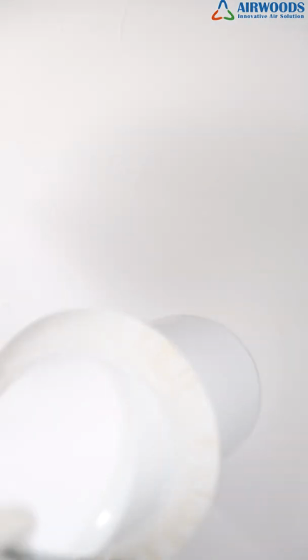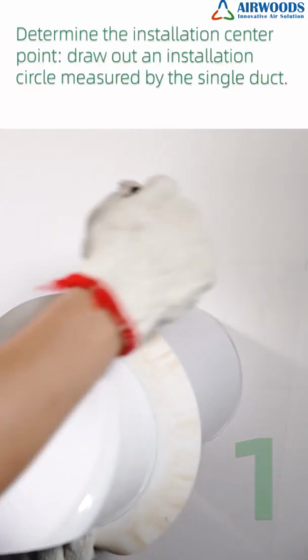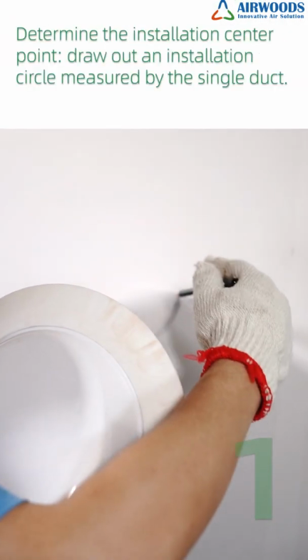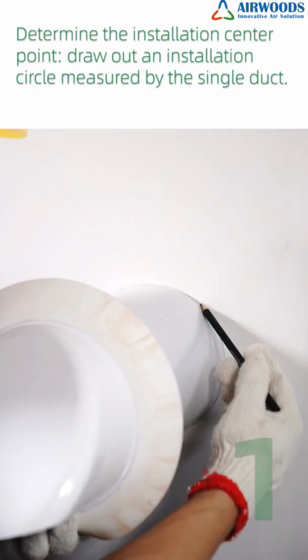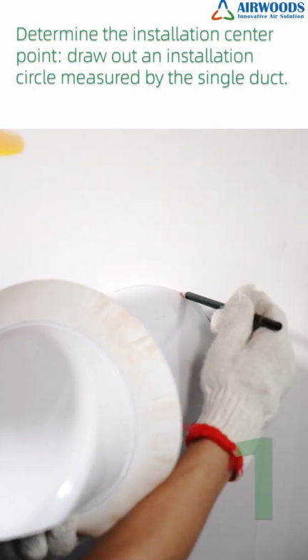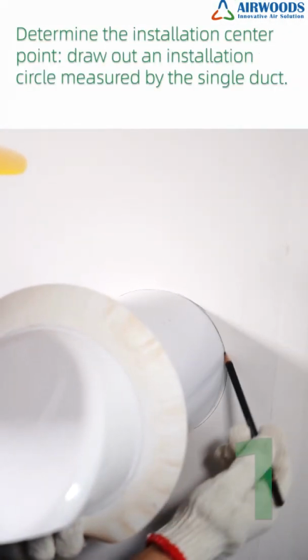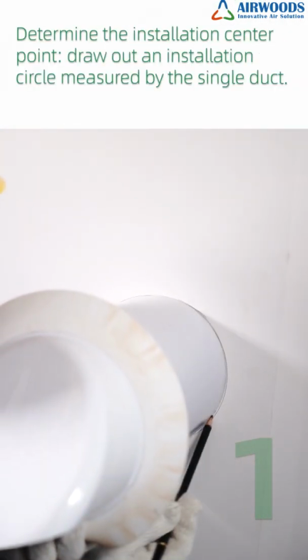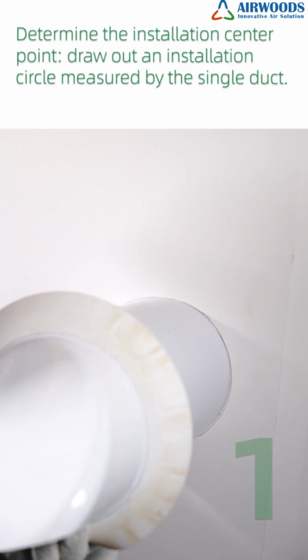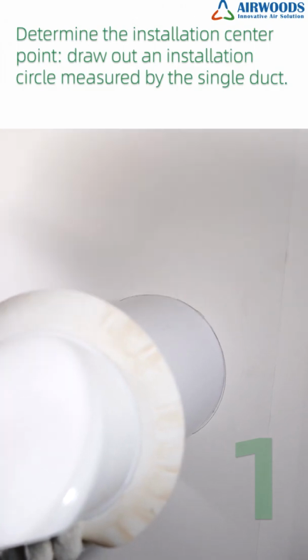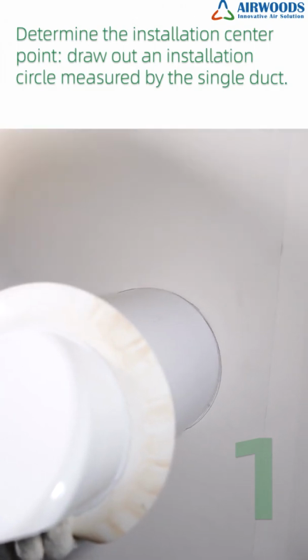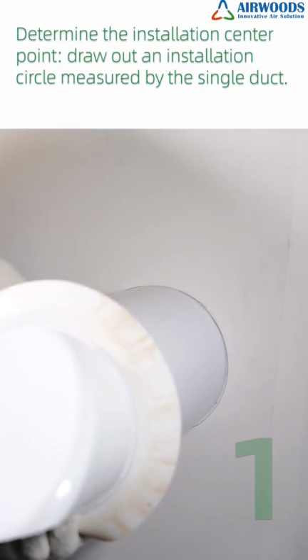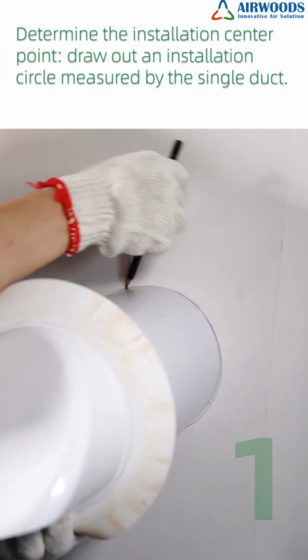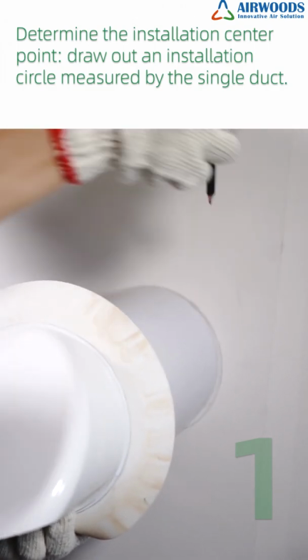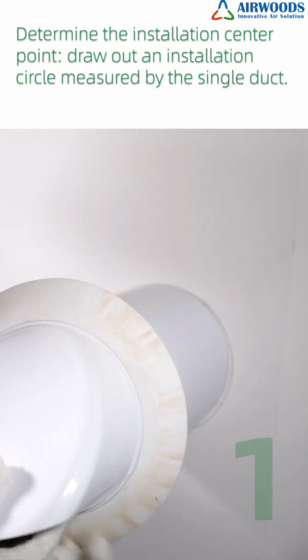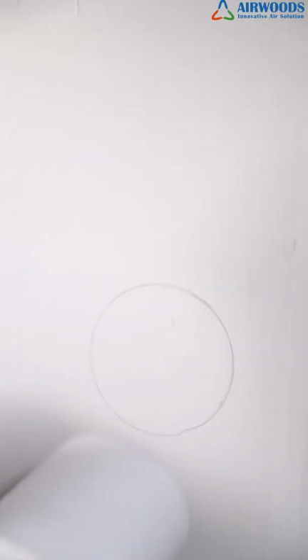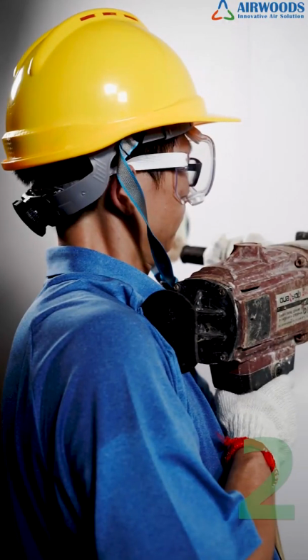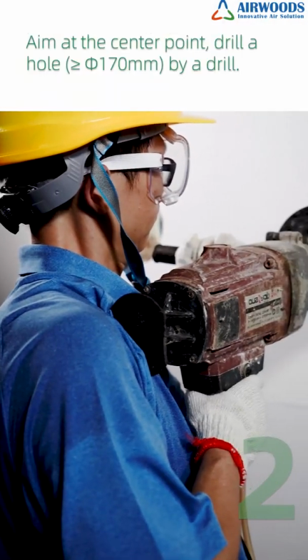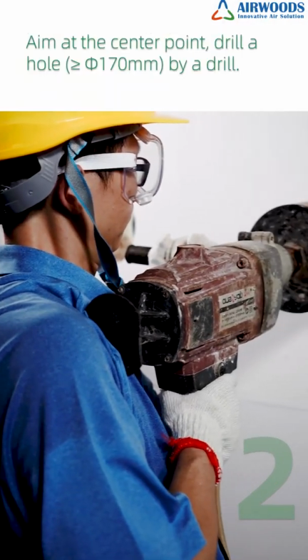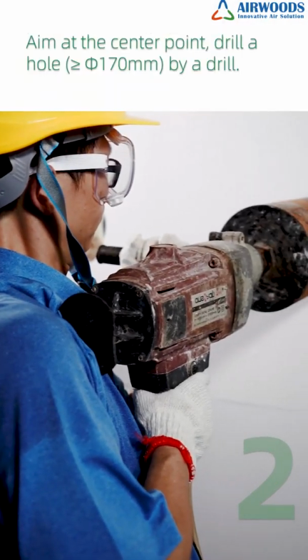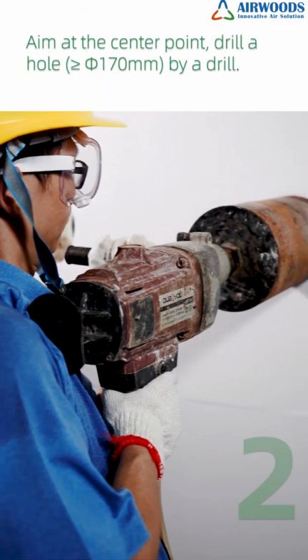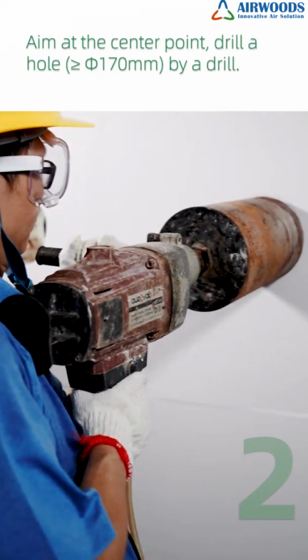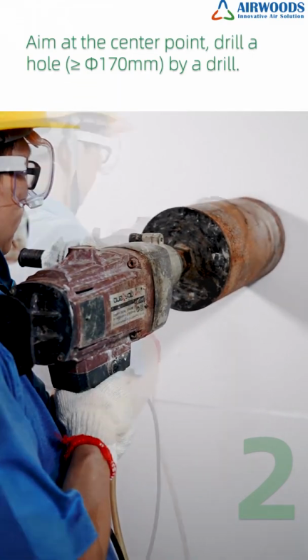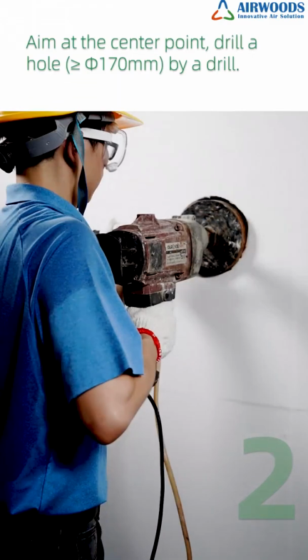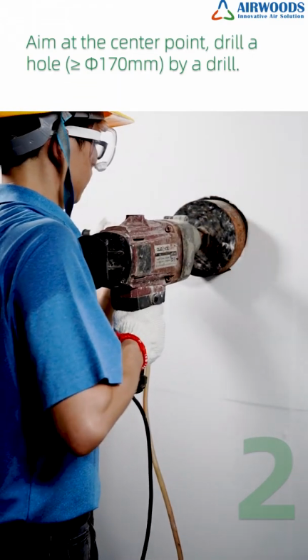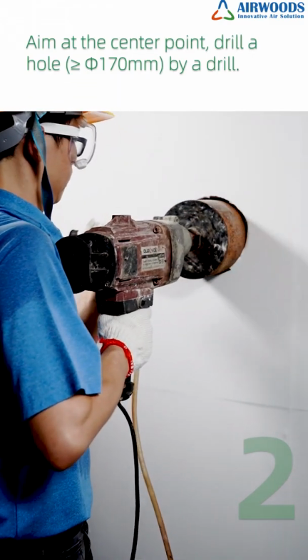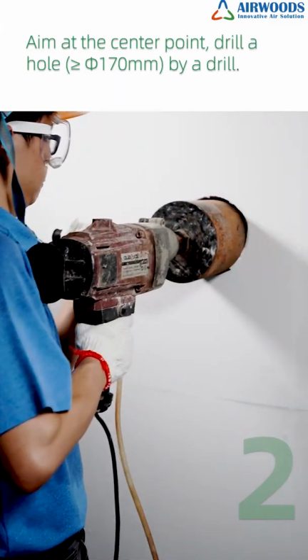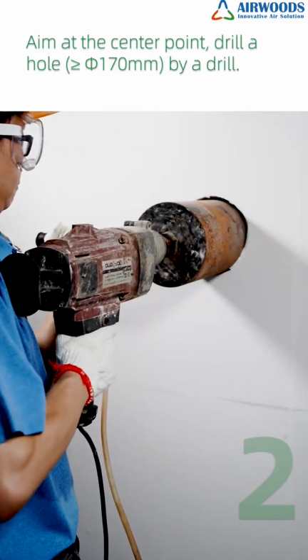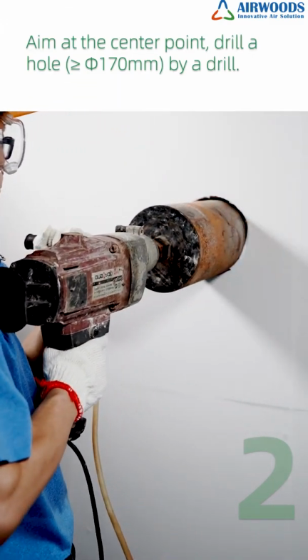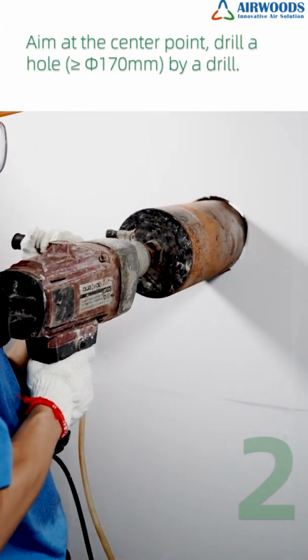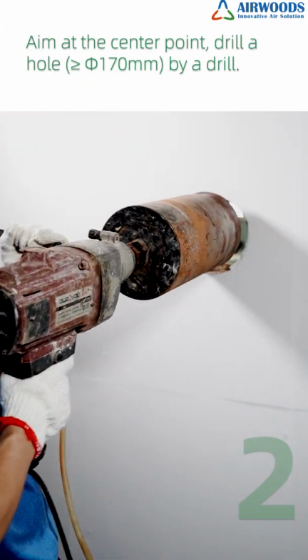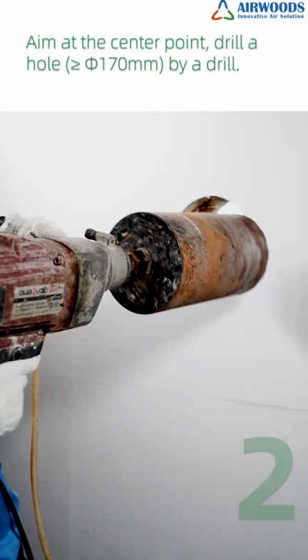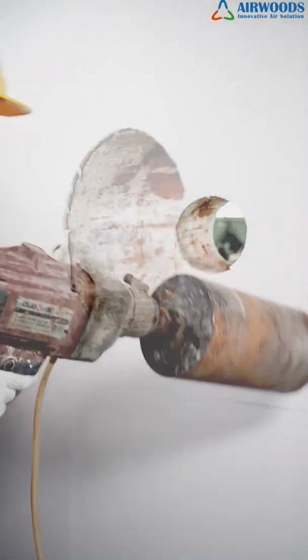Step 1: Determine the installation center point. Draw out an installation circle measured by the single duct. Step 2: Aim at the center point and drill a hole greater than or equal to φ170mm using a drill.